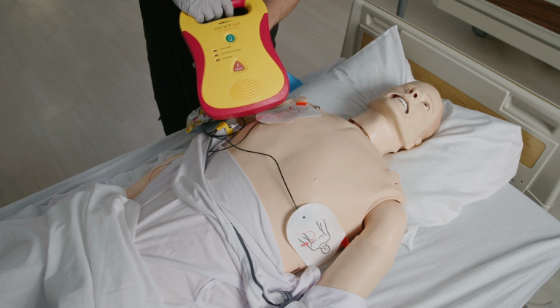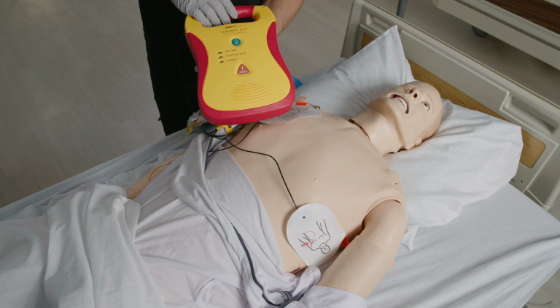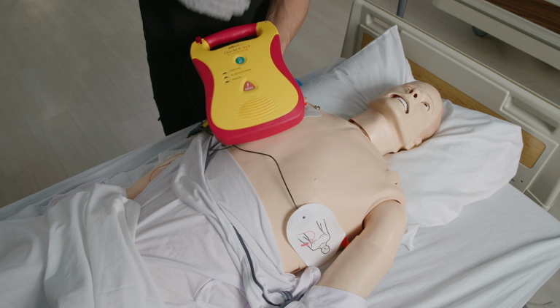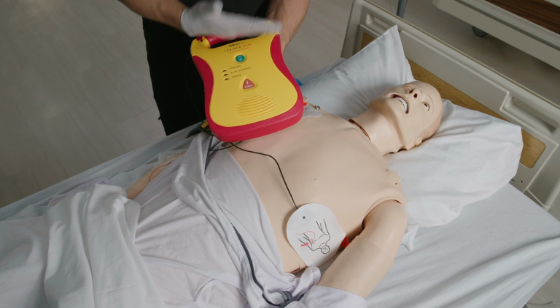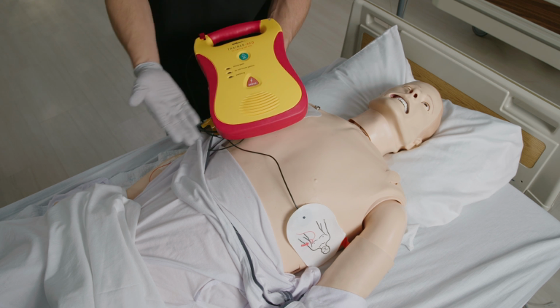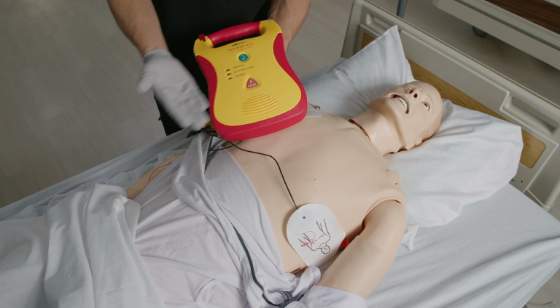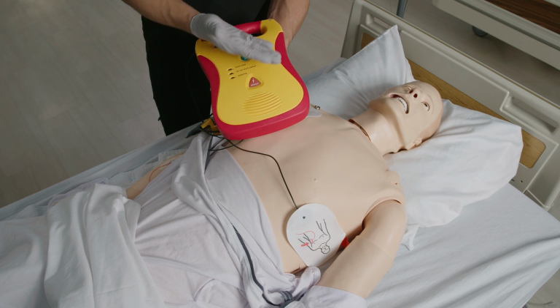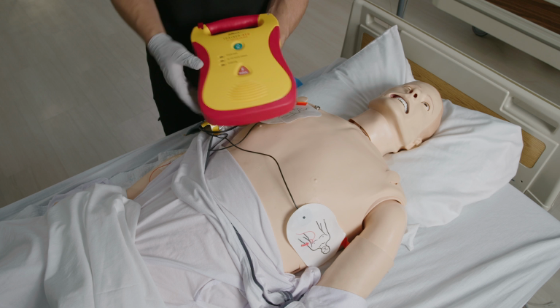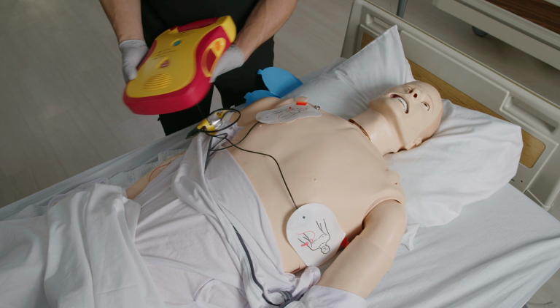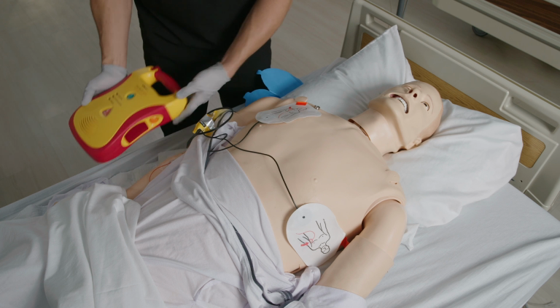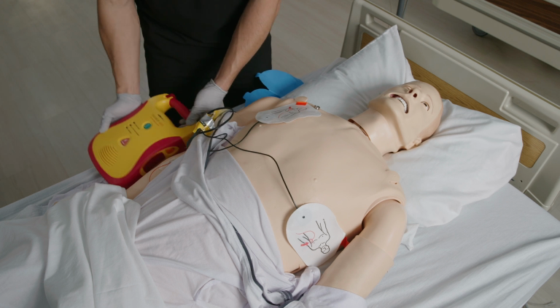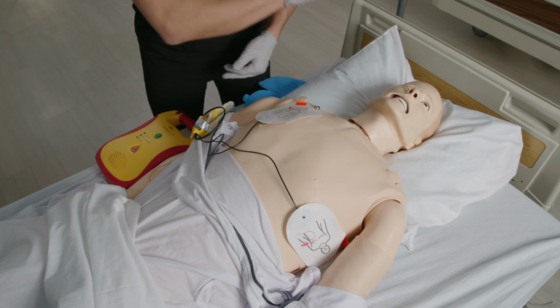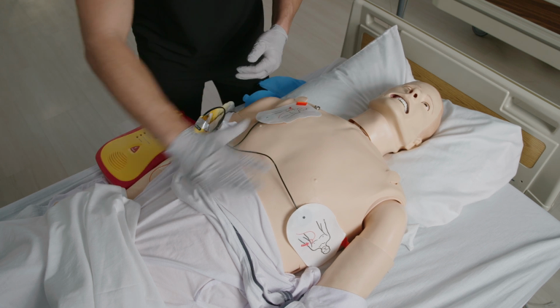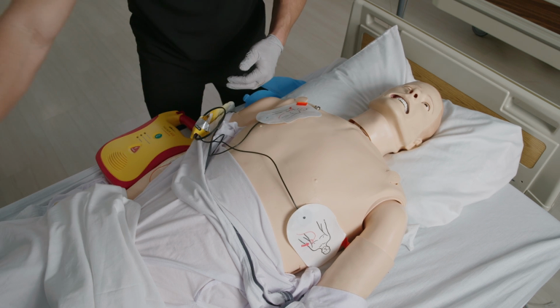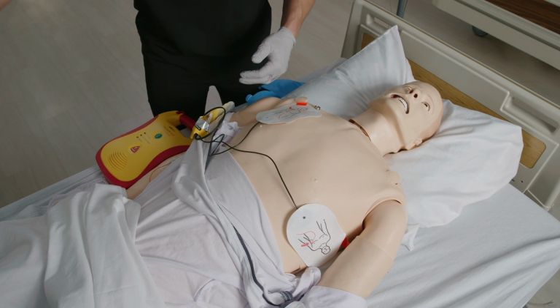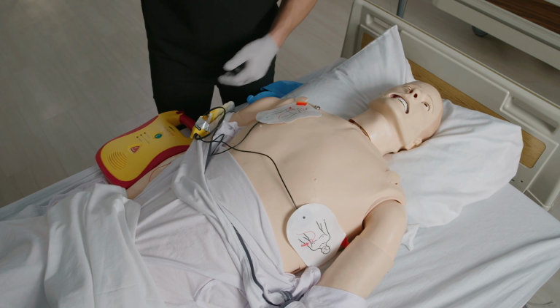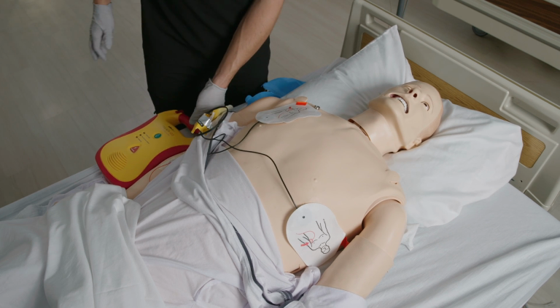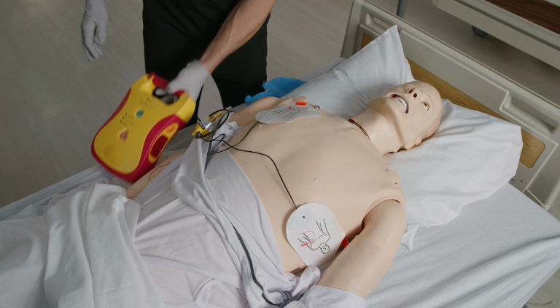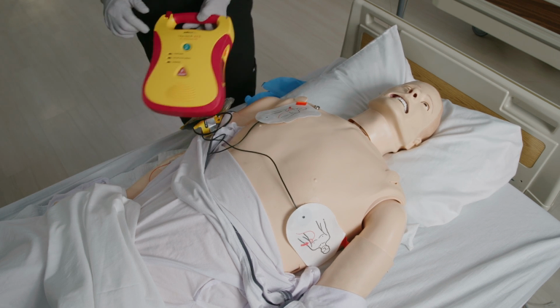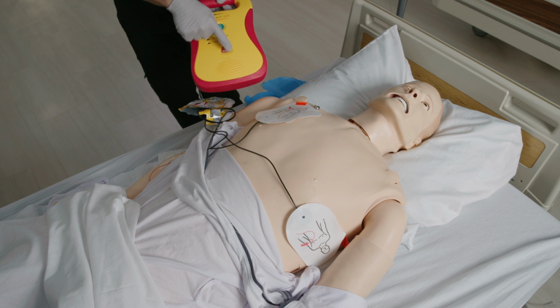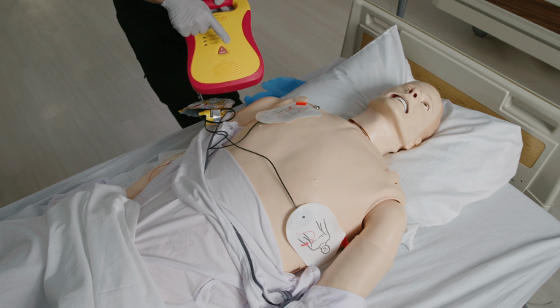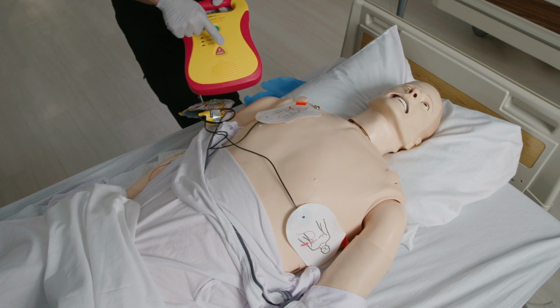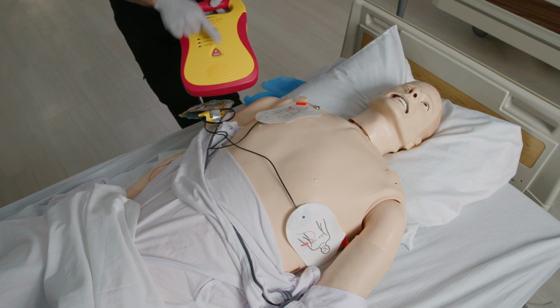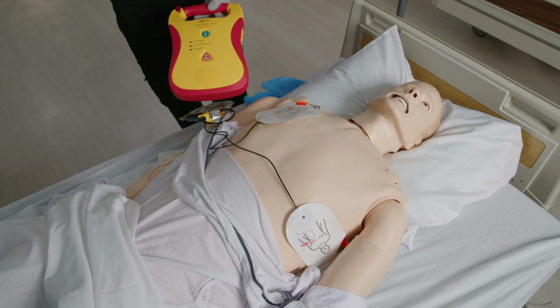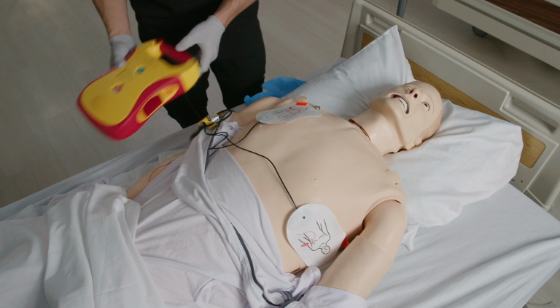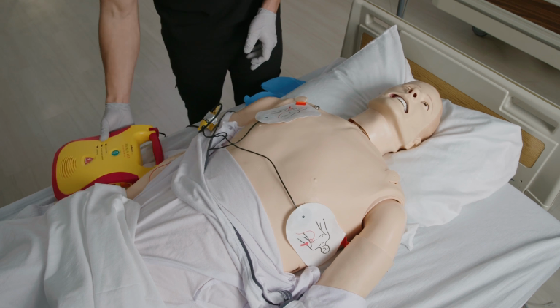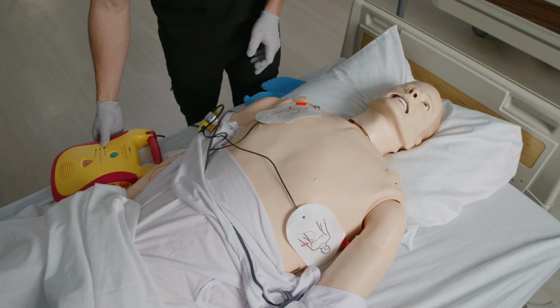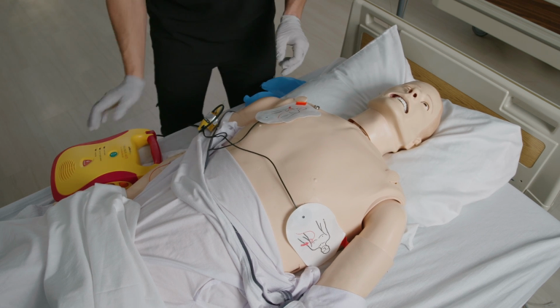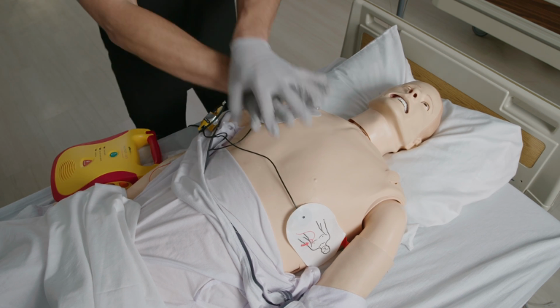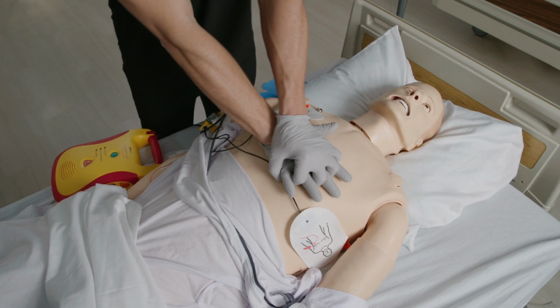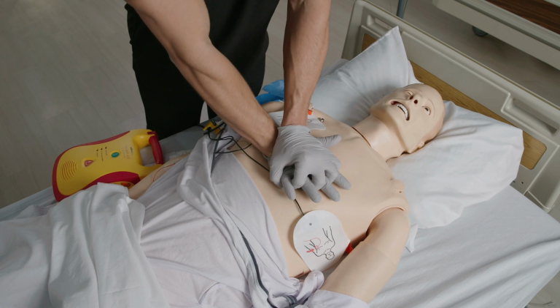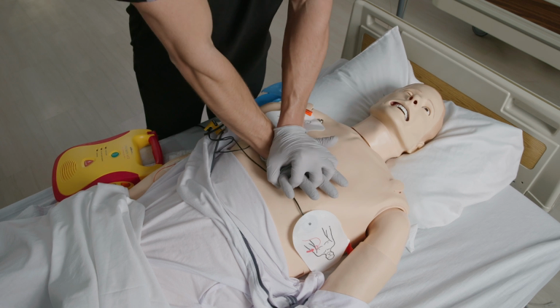Plug the pad connector cable into the AED if necessary. Let the AED analyze the heart rhythm and make sure no one is touching the person, and say 'clear' in a loud voice. Push the shock button when prompted. After the AED delivers the shock or if no shock is advised, immediately restart CPR beginning with chest compressions.